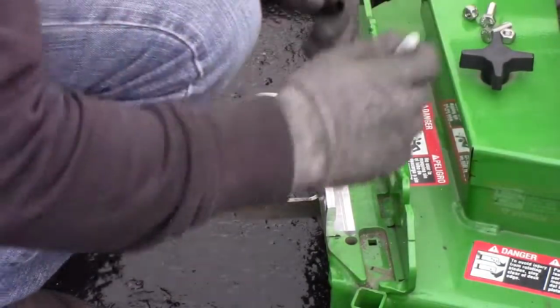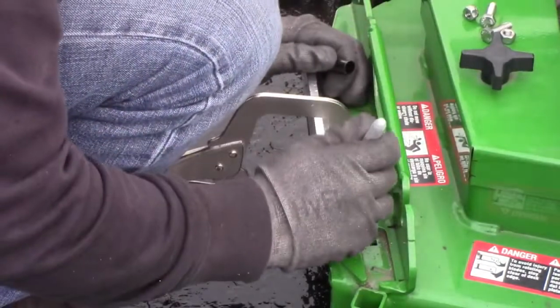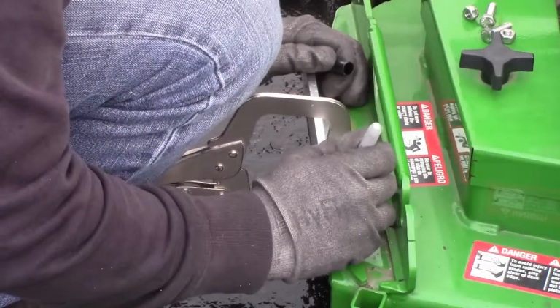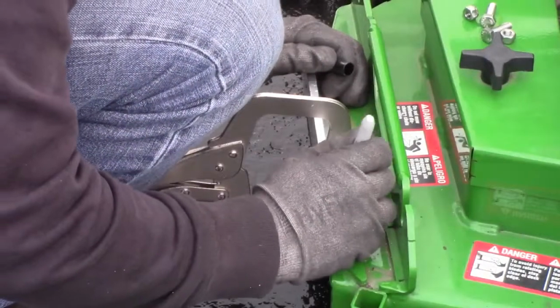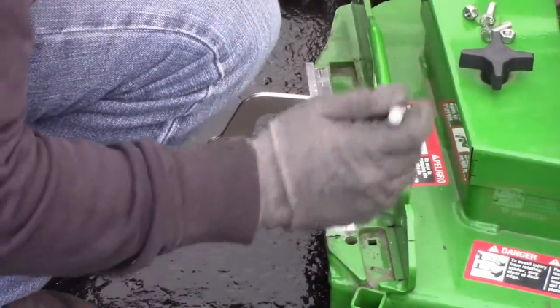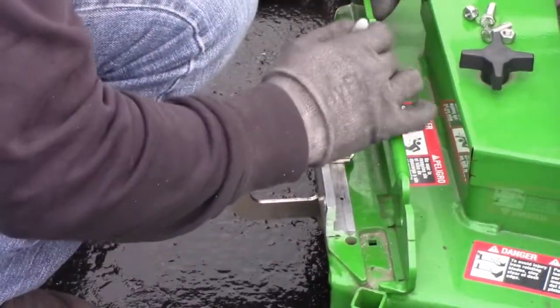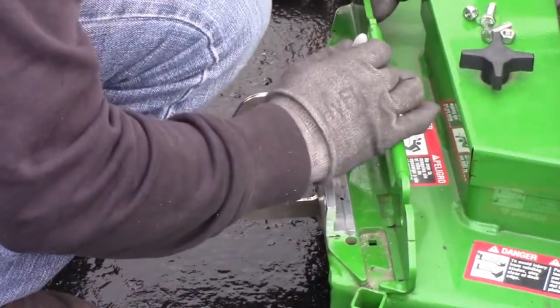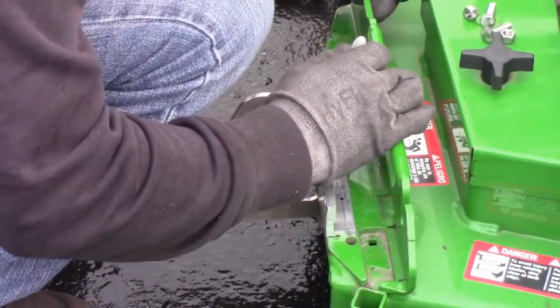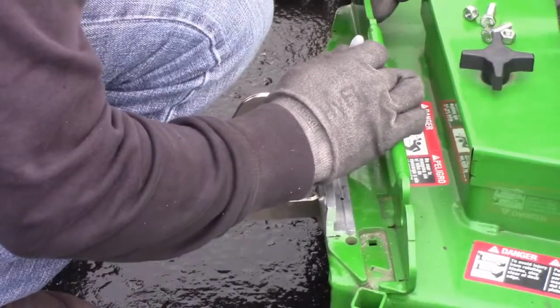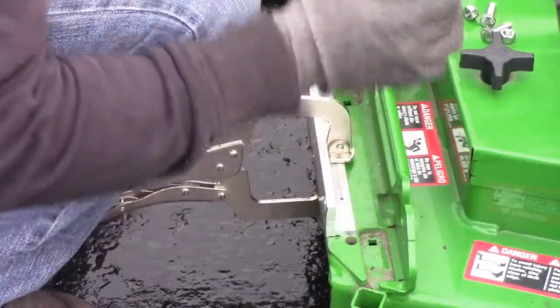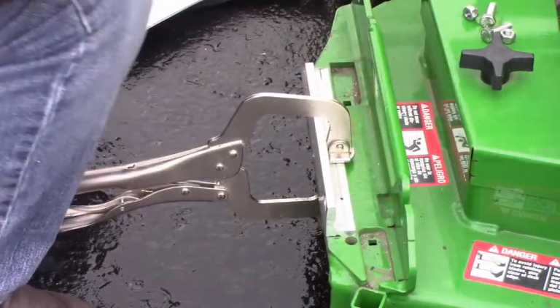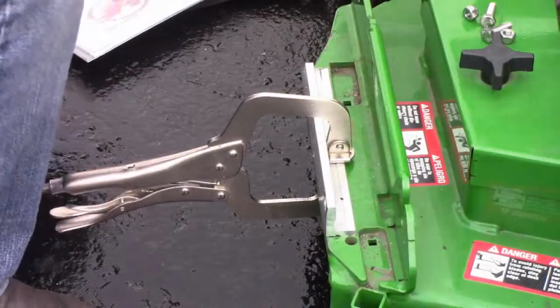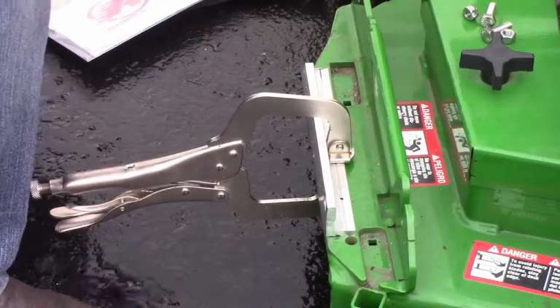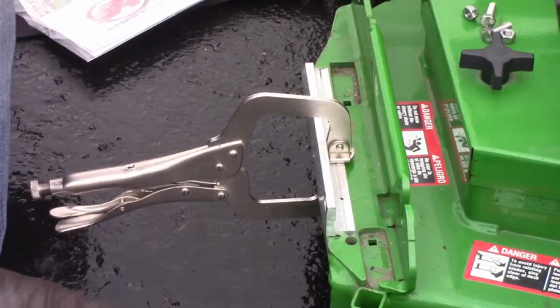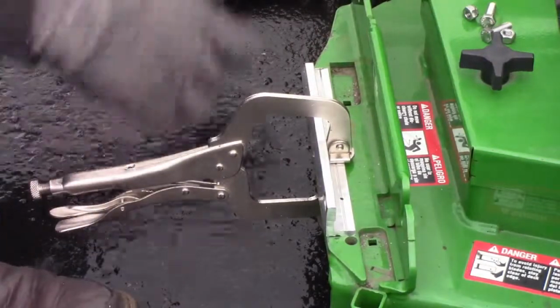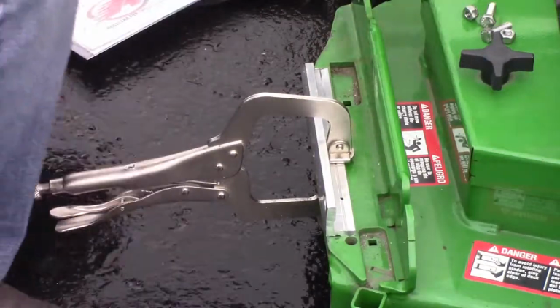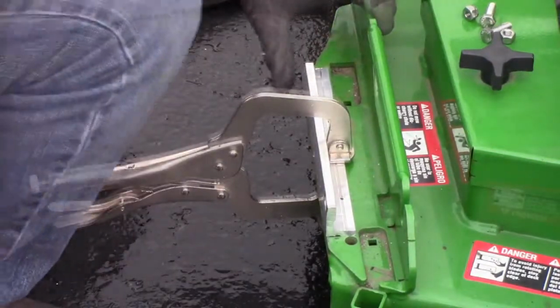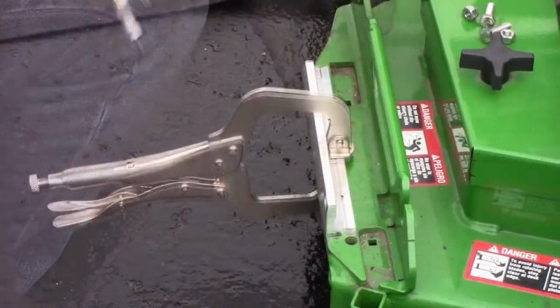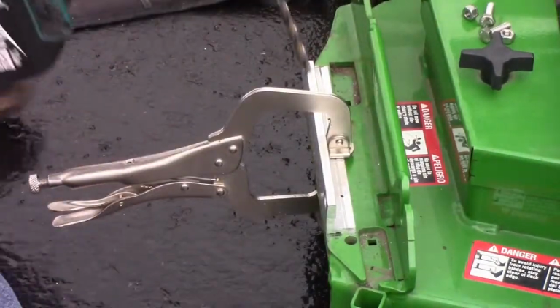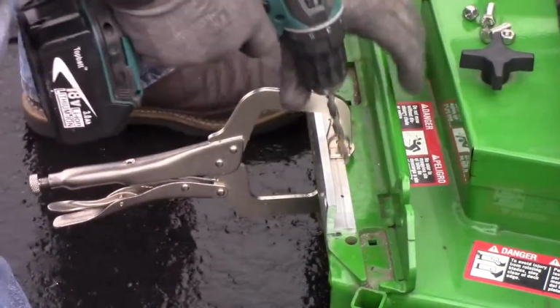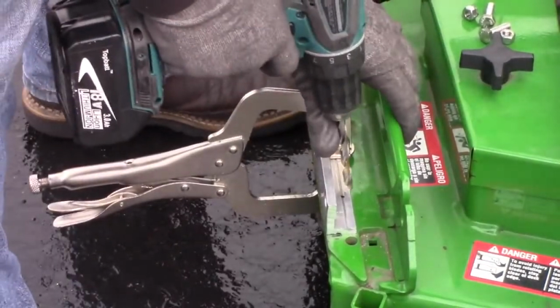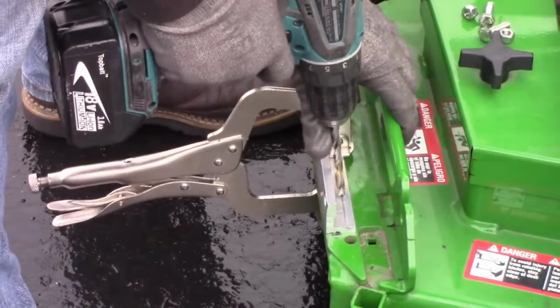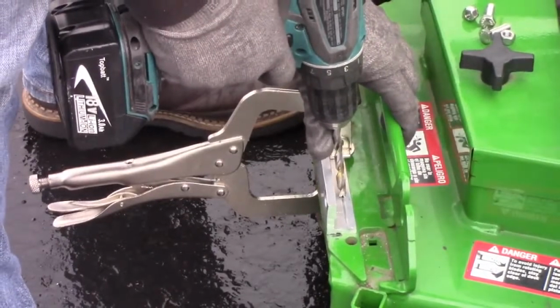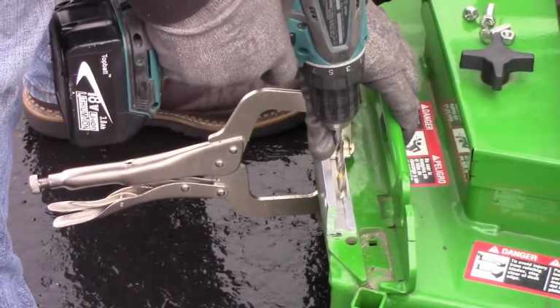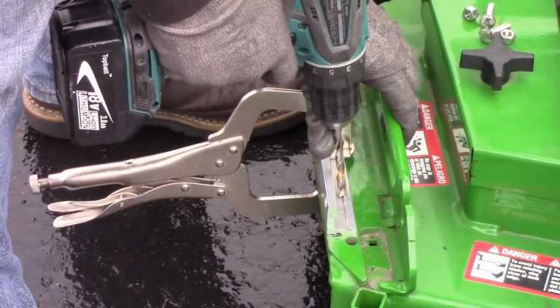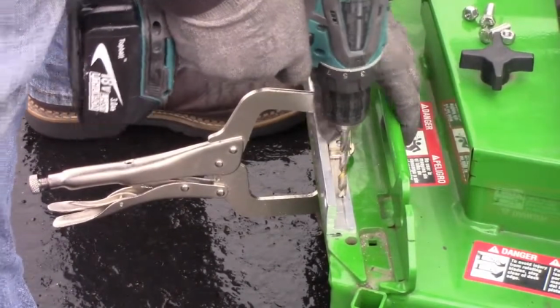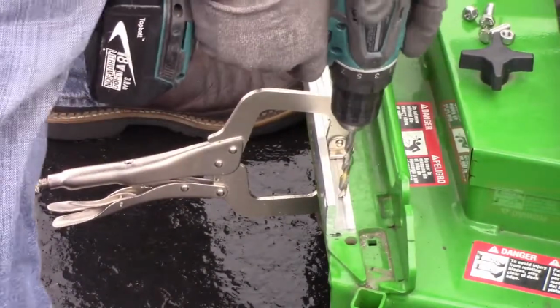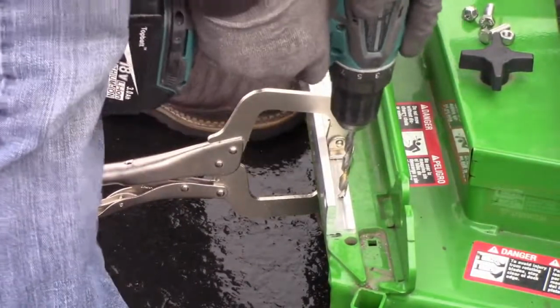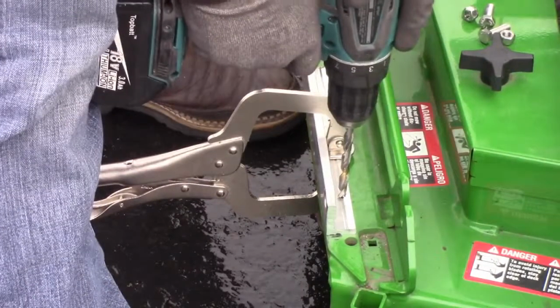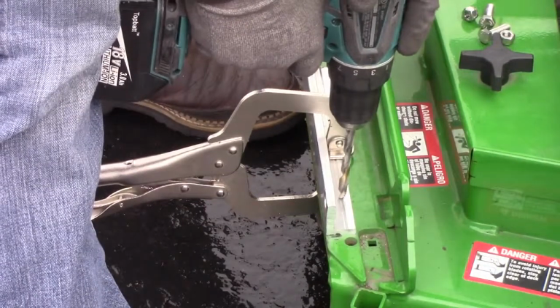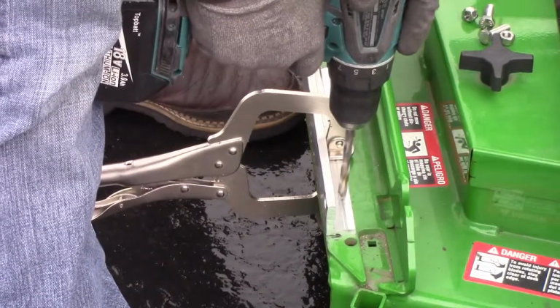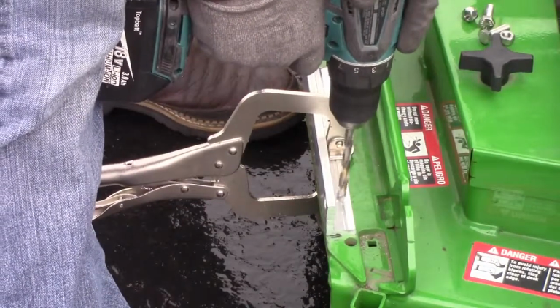Next, mark the two spots on your bracket where you intend to drill. Use your marks as a reference point and drill through both the bracket and the mower deck.